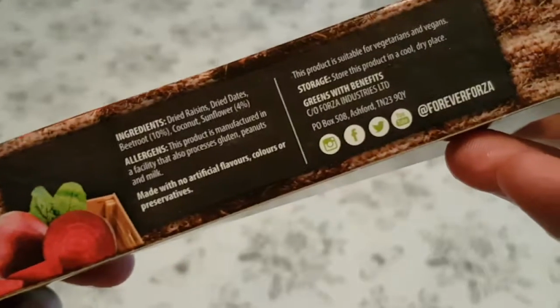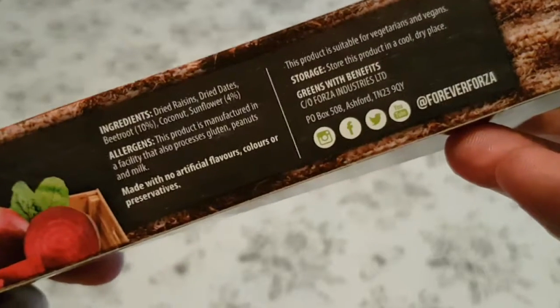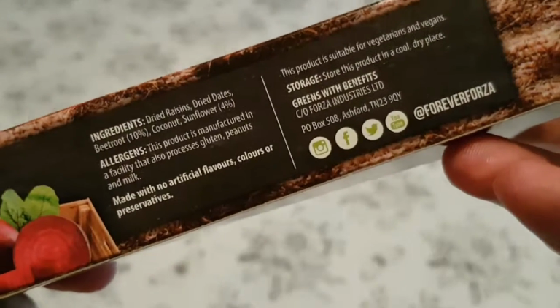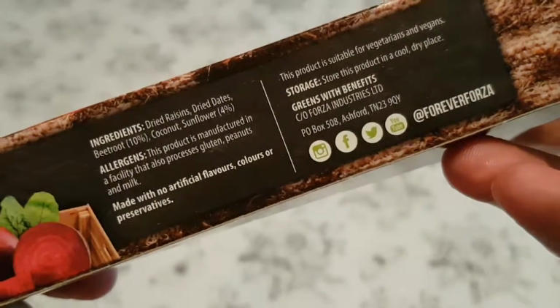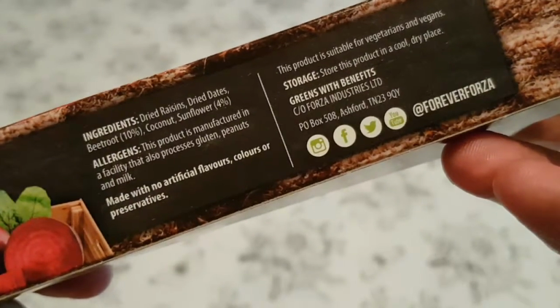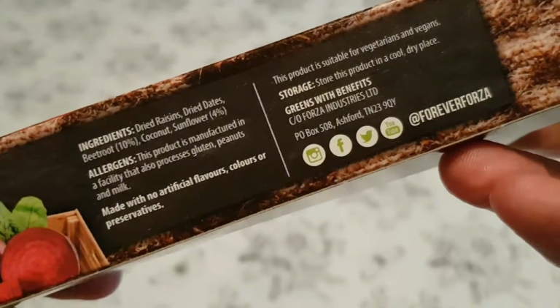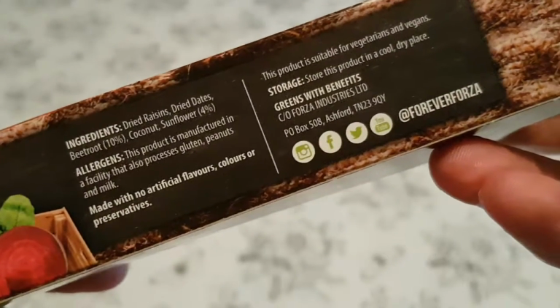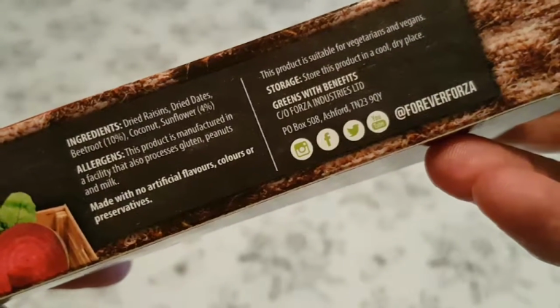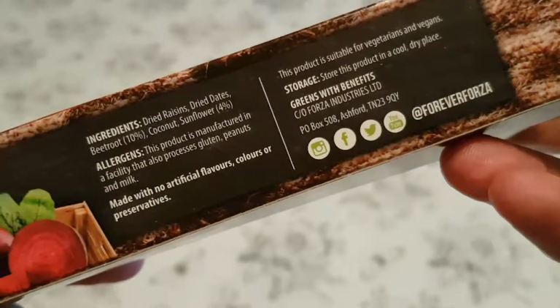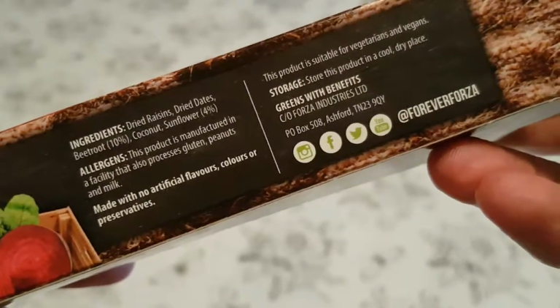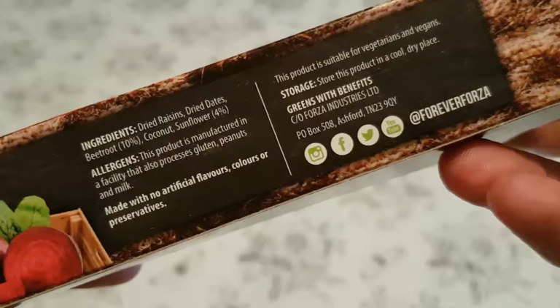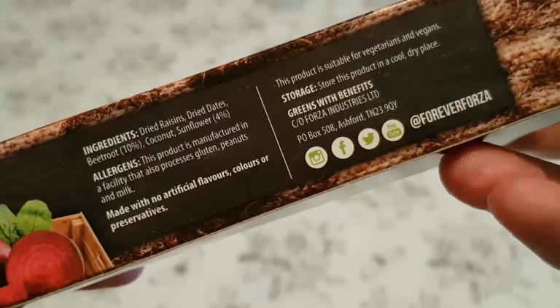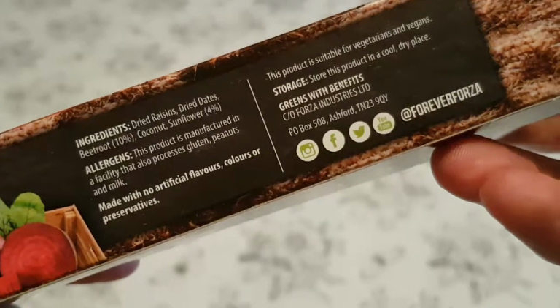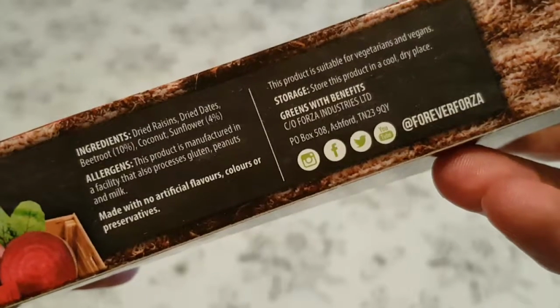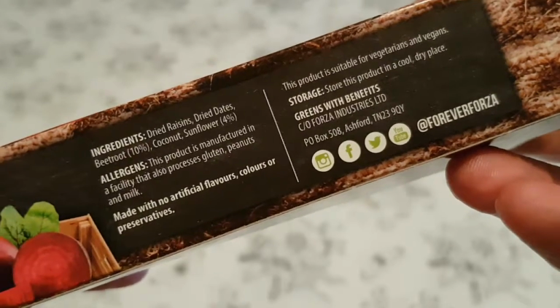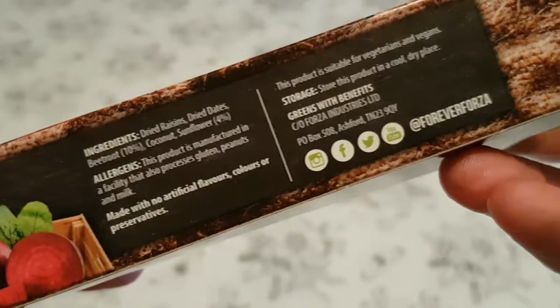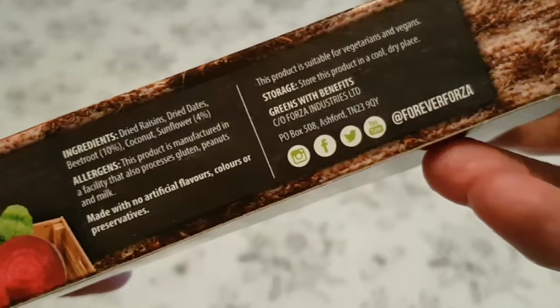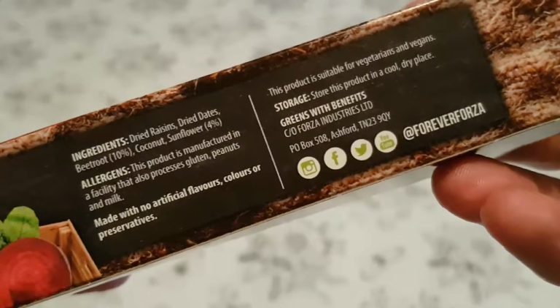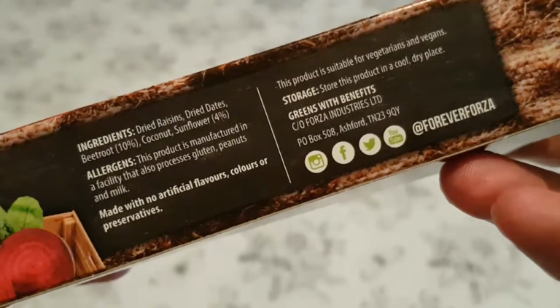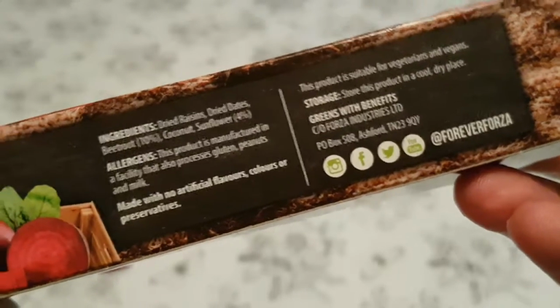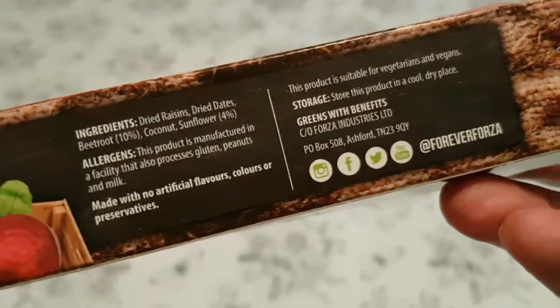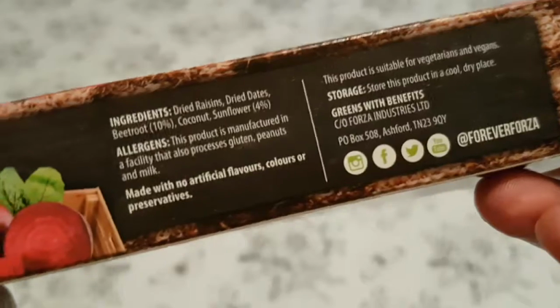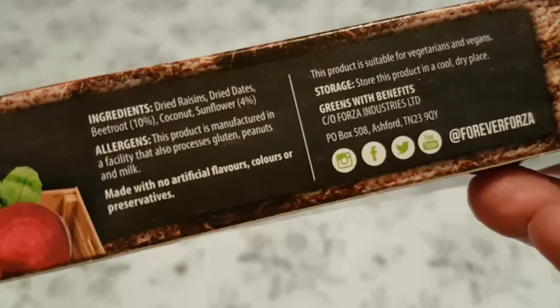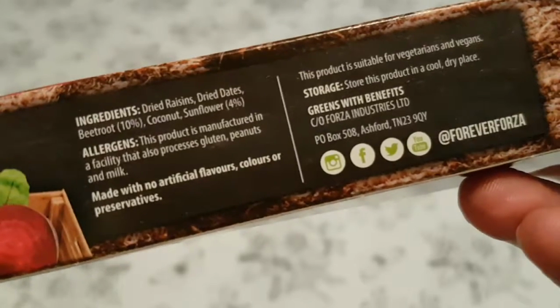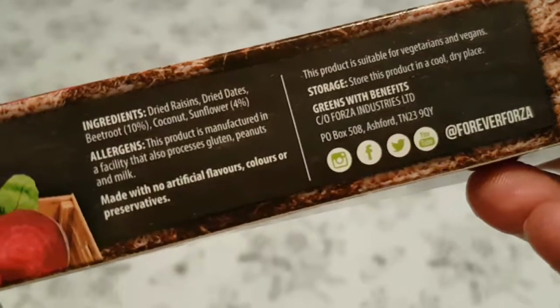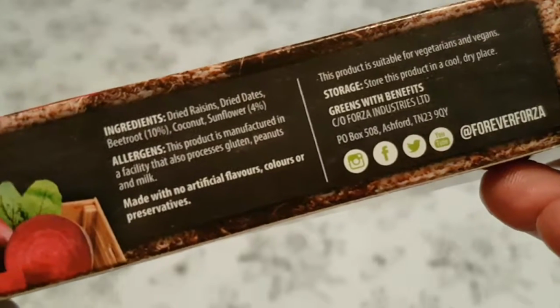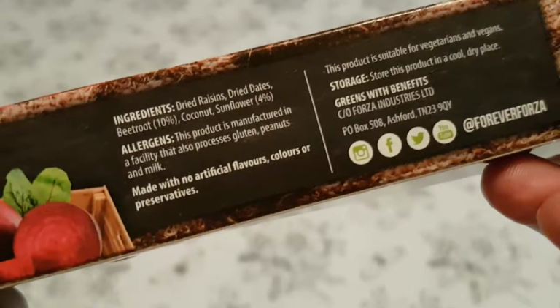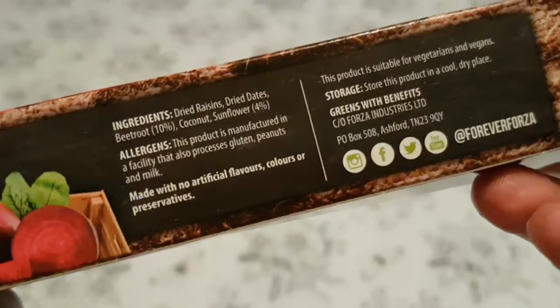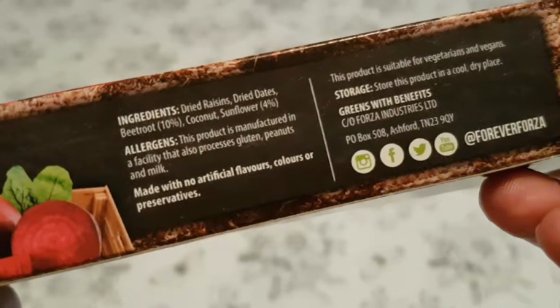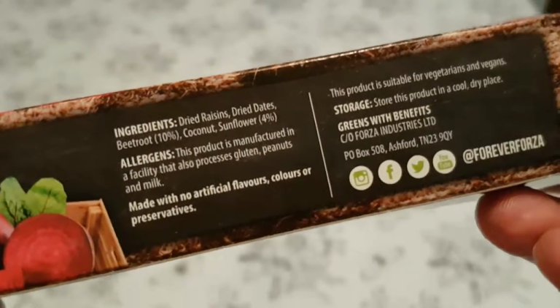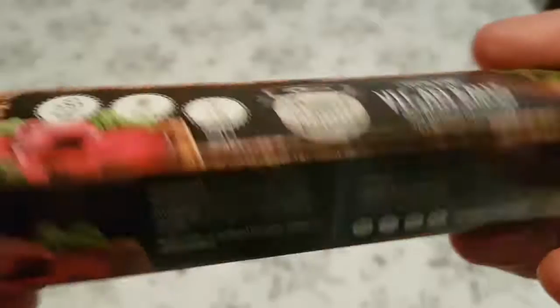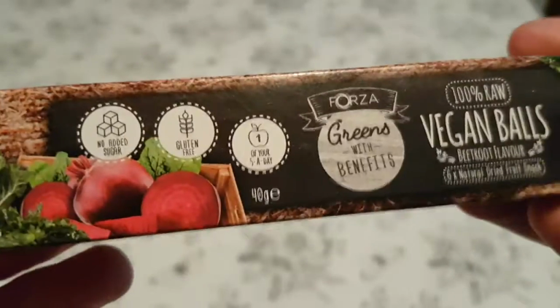This is what's found within, and they have a Facebook and a YouTube and everything. The ingredients are dried raisins, dates, 10% beetroot, coconut and sunflower. Interesting.